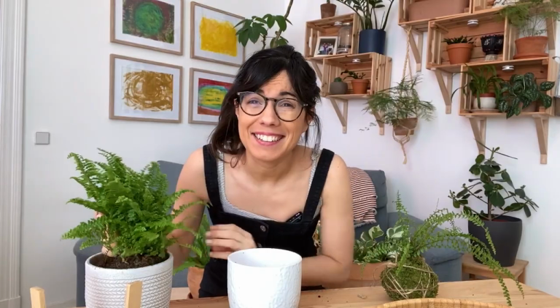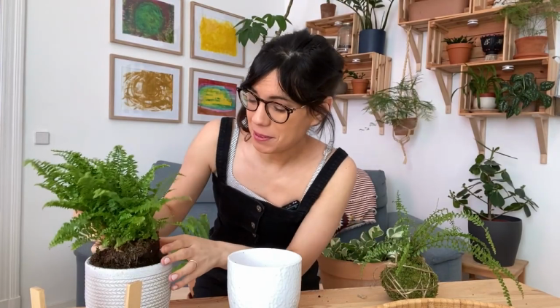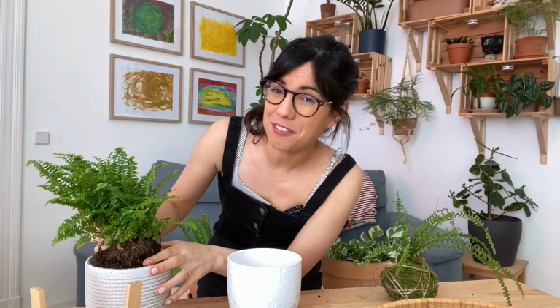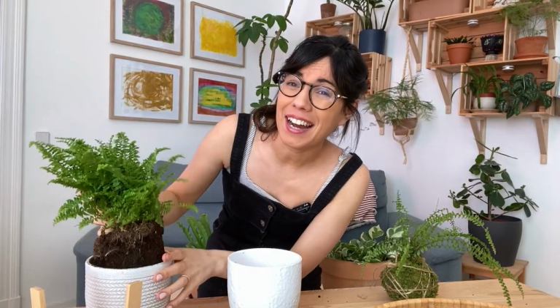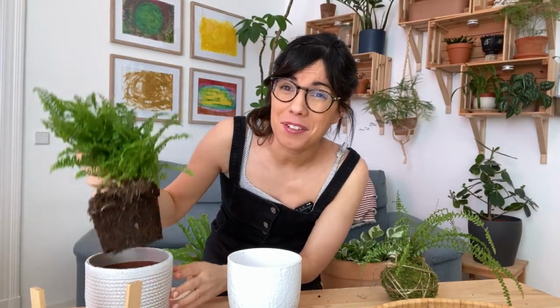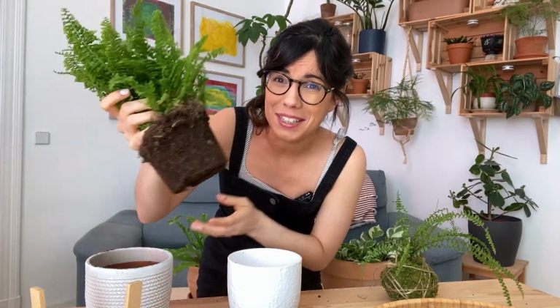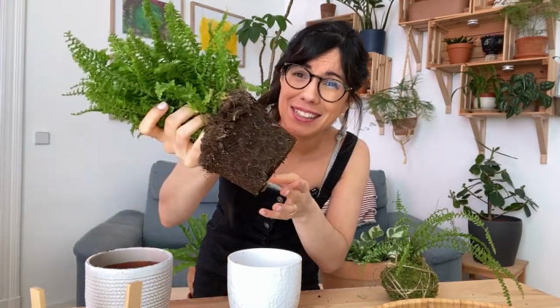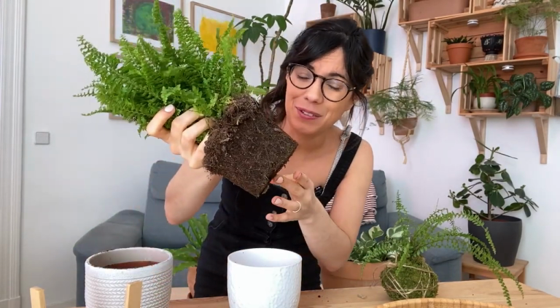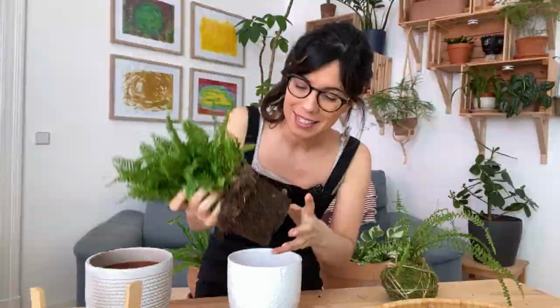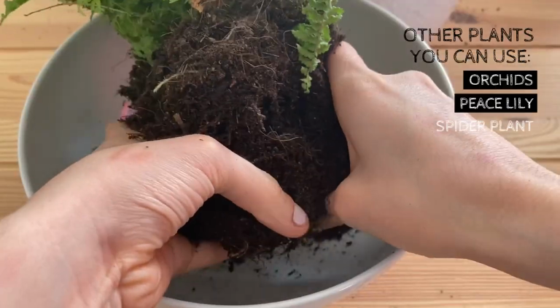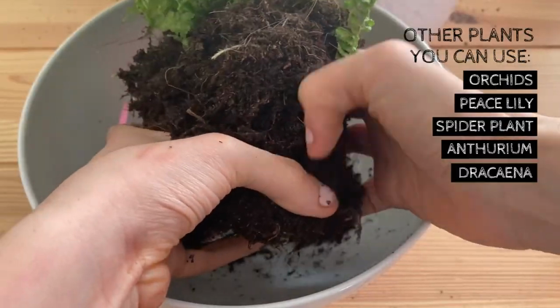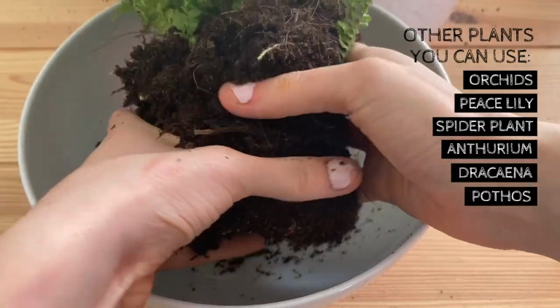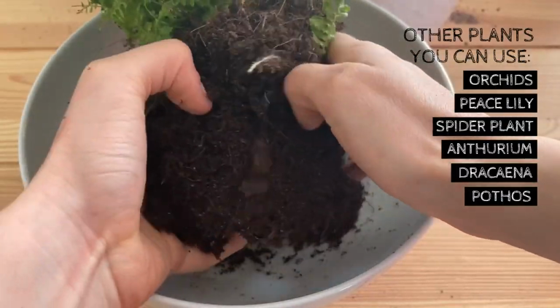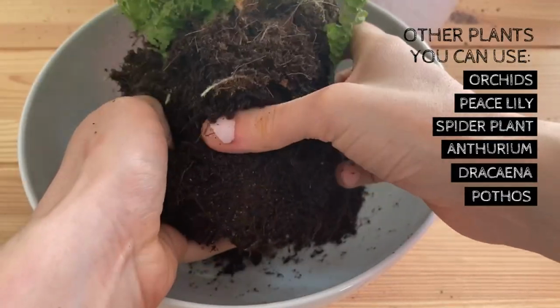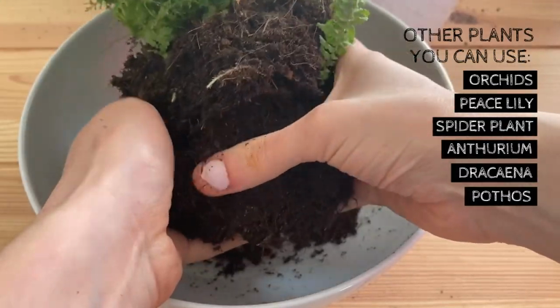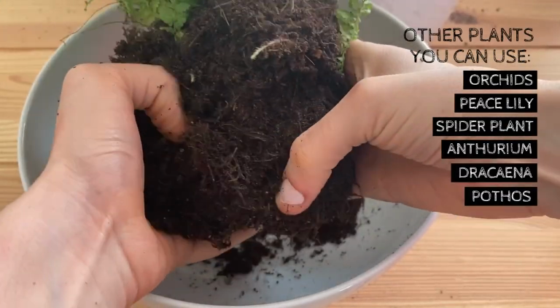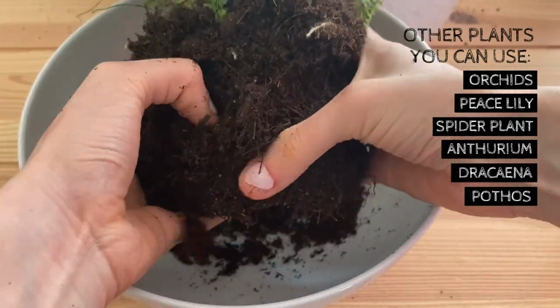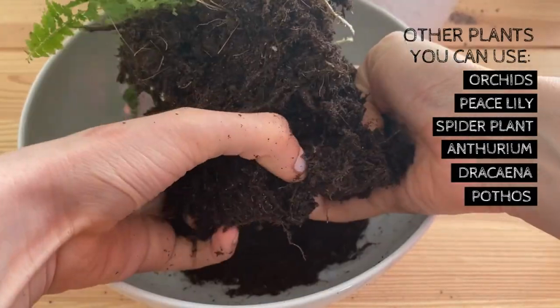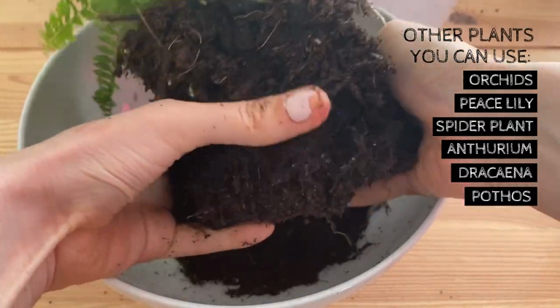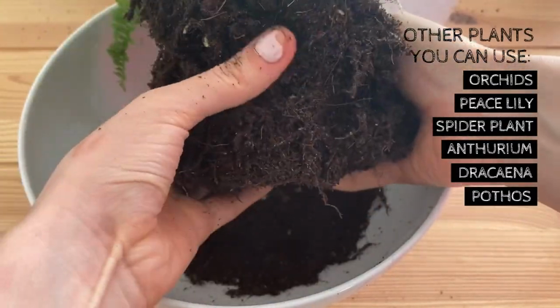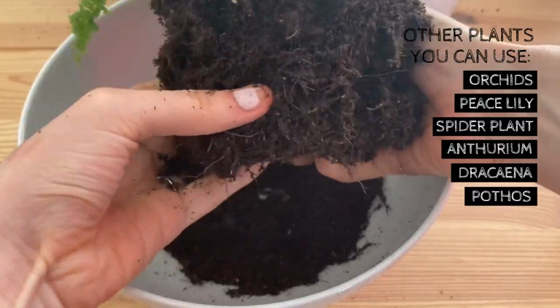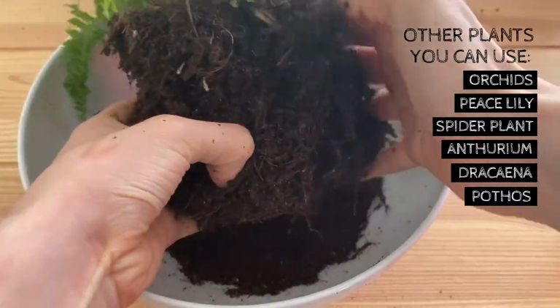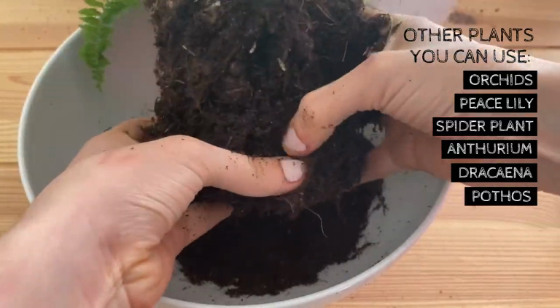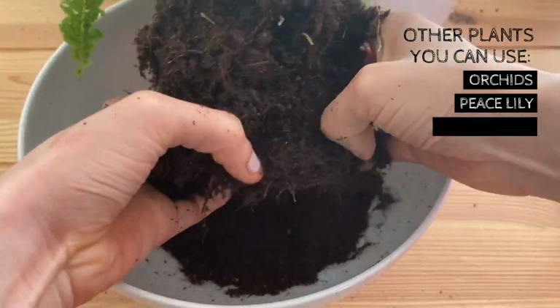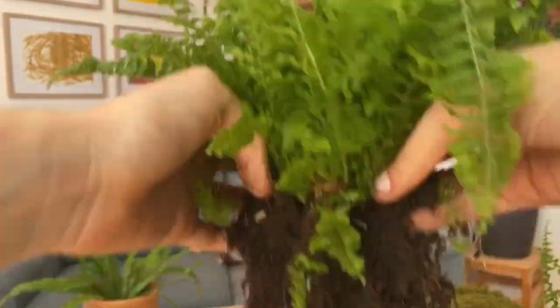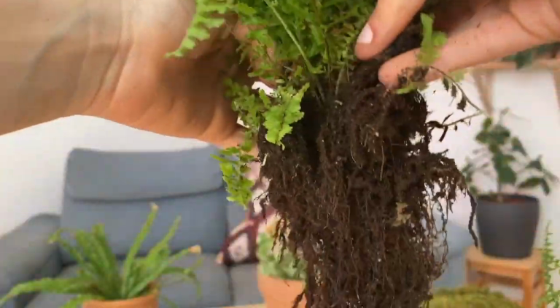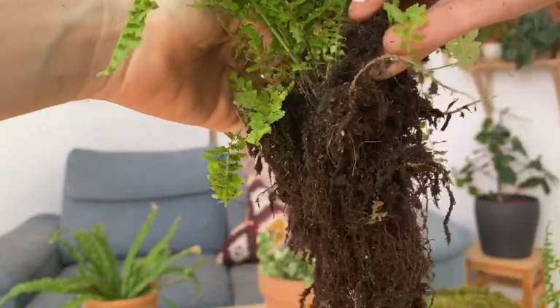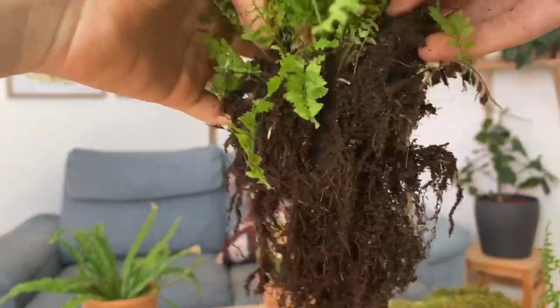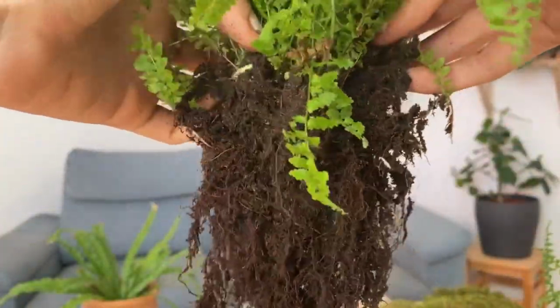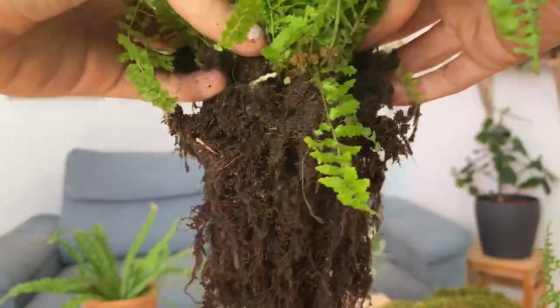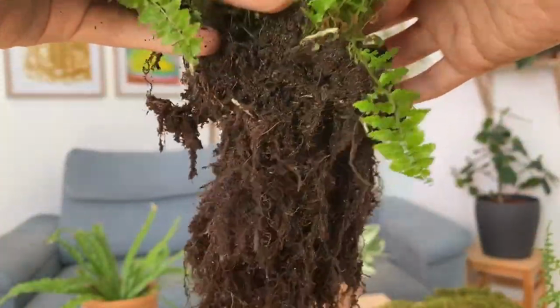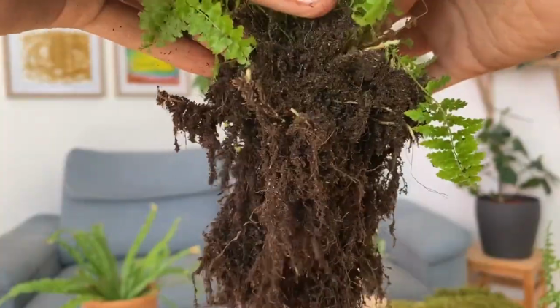Then we will take our fern out of the pot, just like so, and free the roots from the soil with our fingers. We want to be very gentle here so we don't damage the roots too much. We will do this until most of the roots are uncovered.